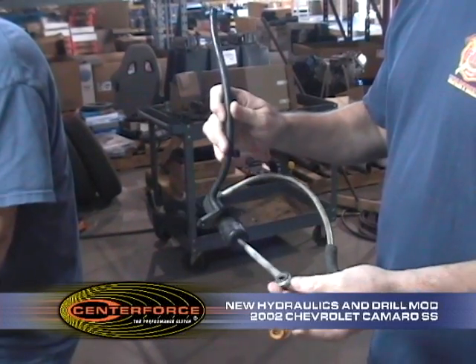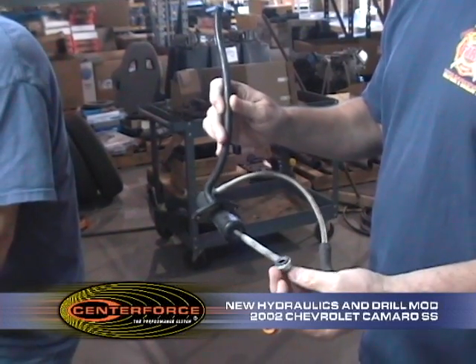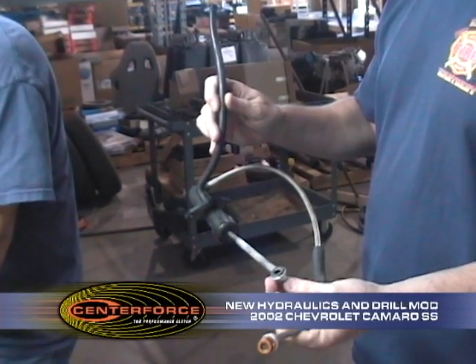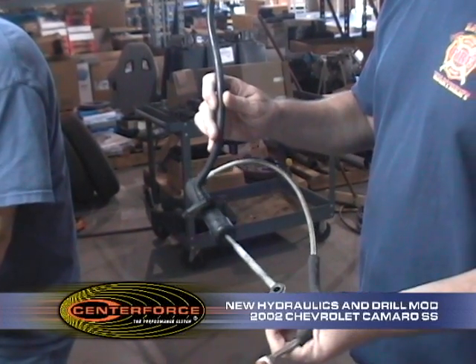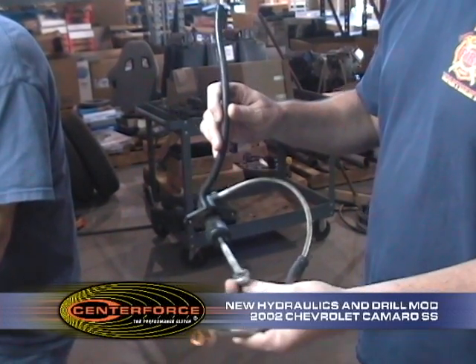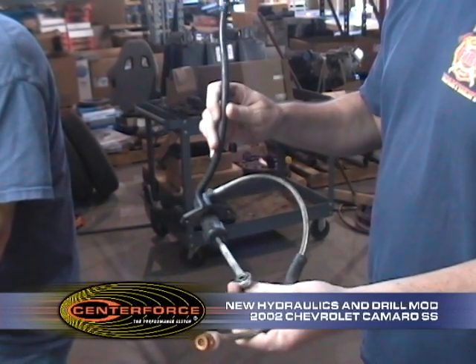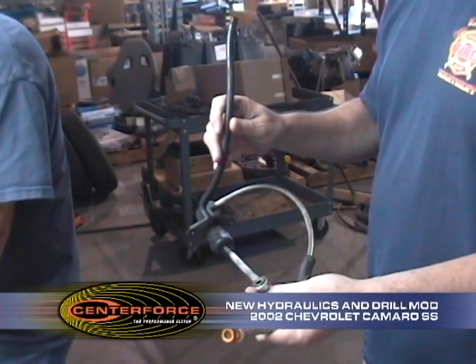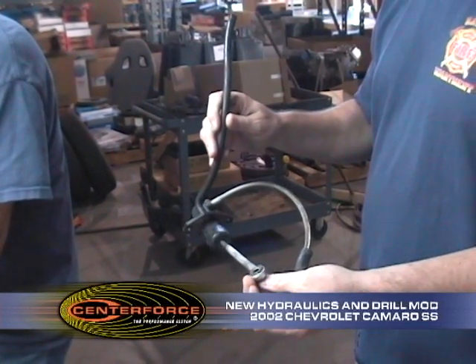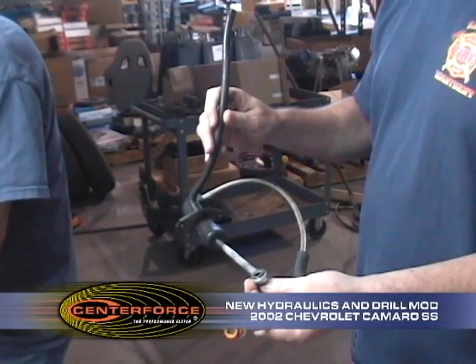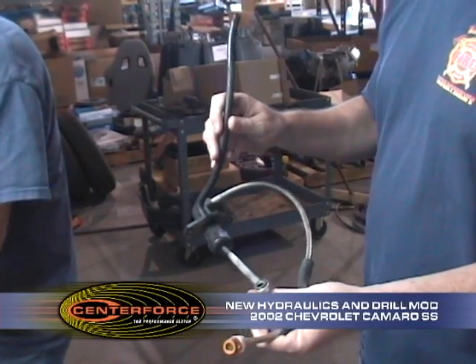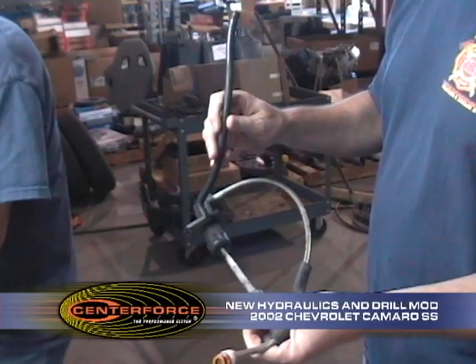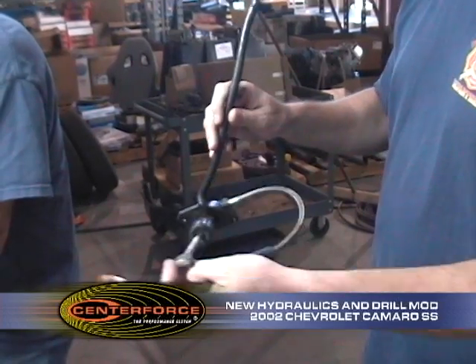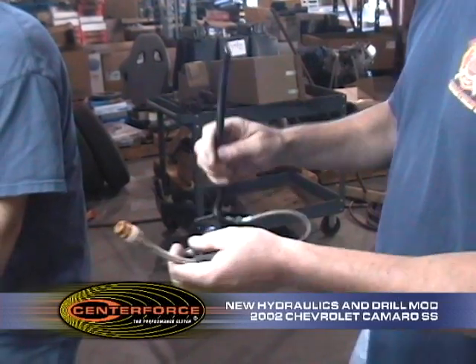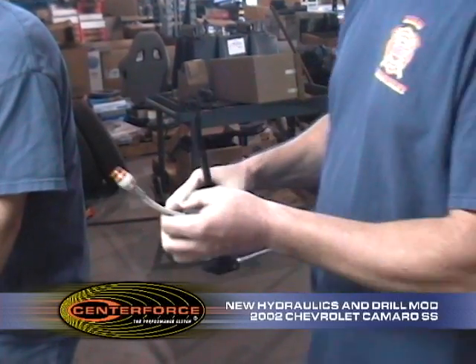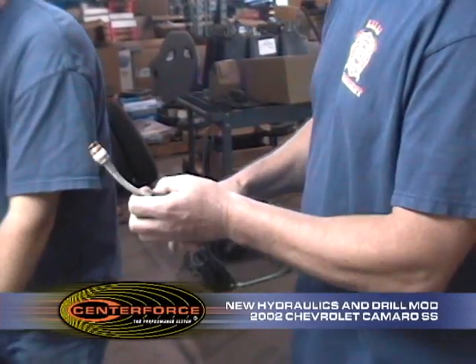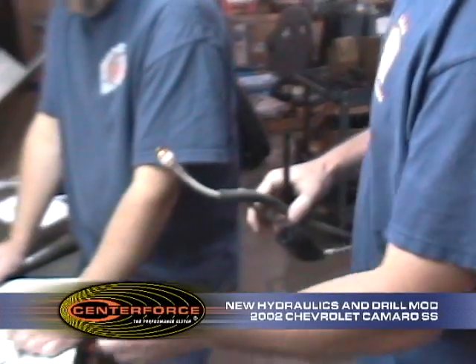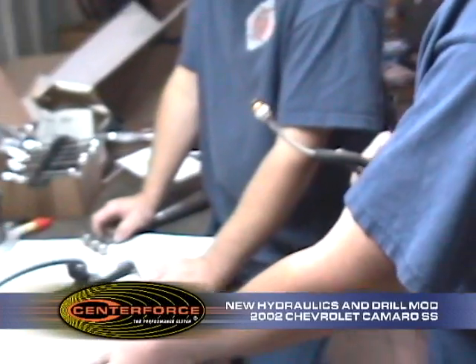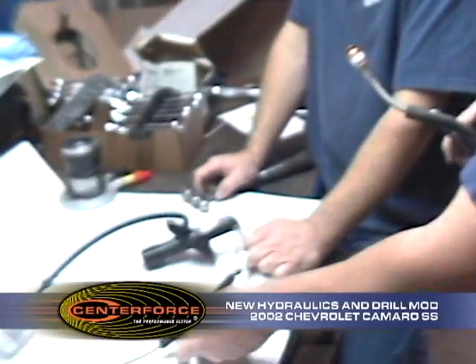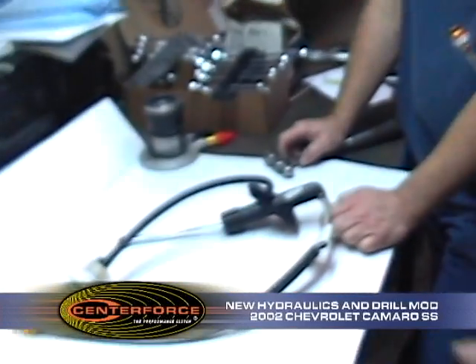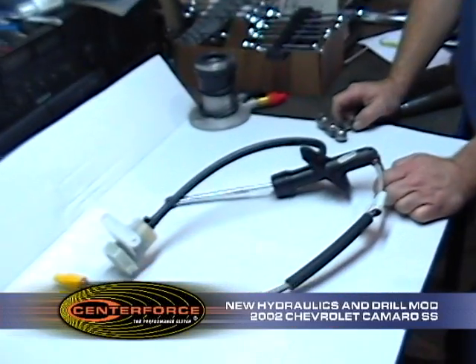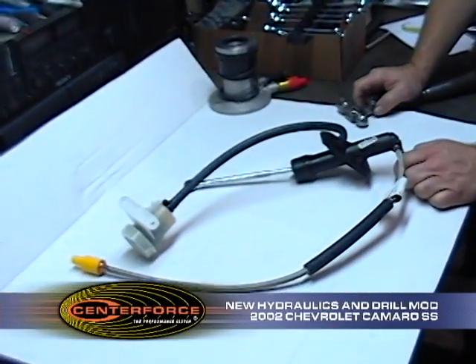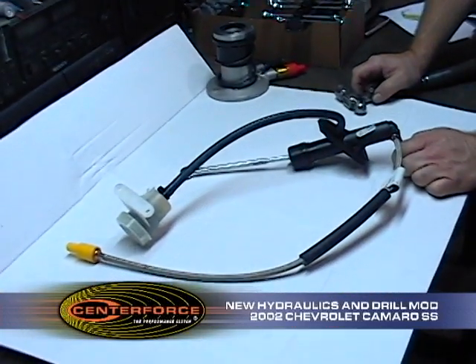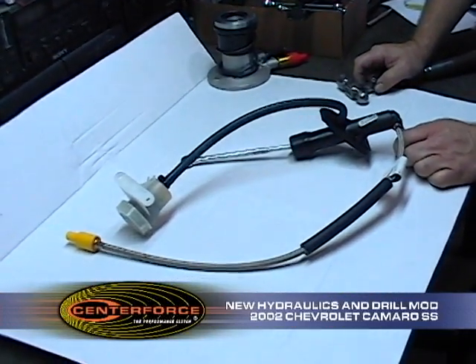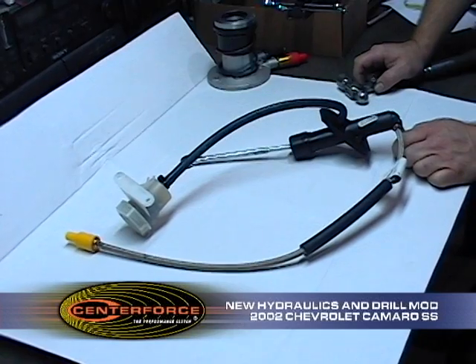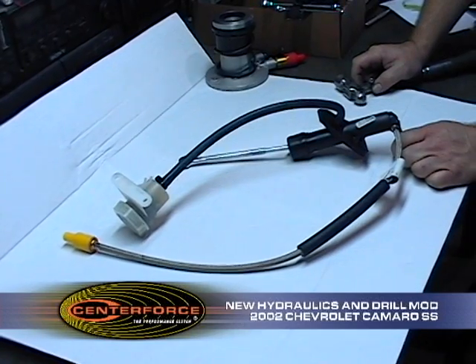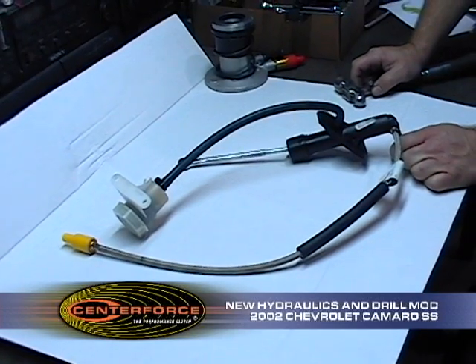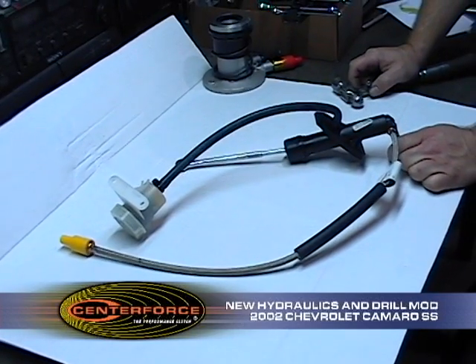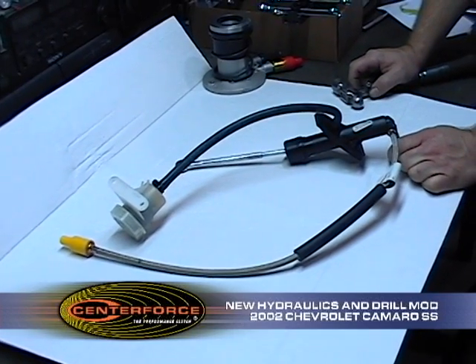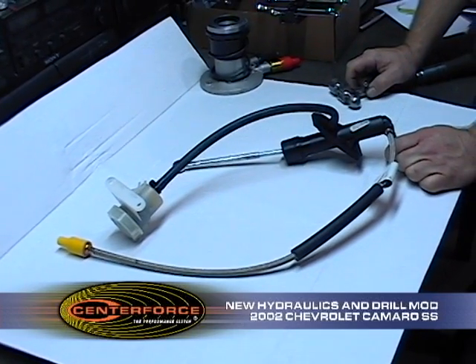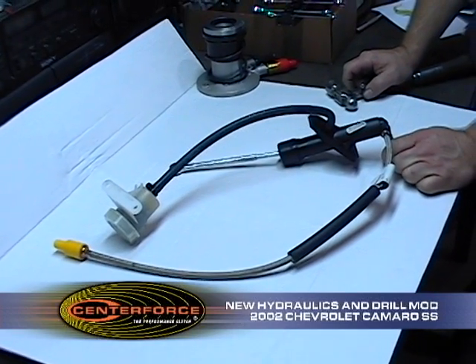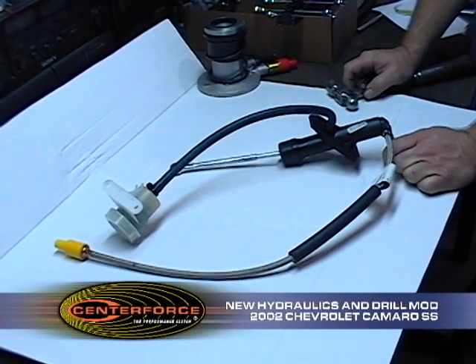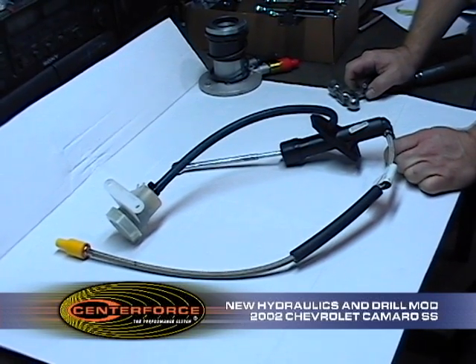These are the old hydraulics, the master cylinder that came out of this 2002 SS. We're going to replace it with these brand new GM components here, and we'll do the drill mod on the new component.